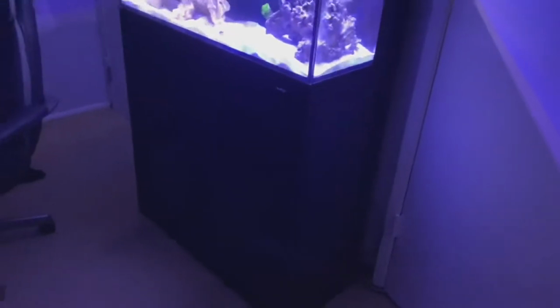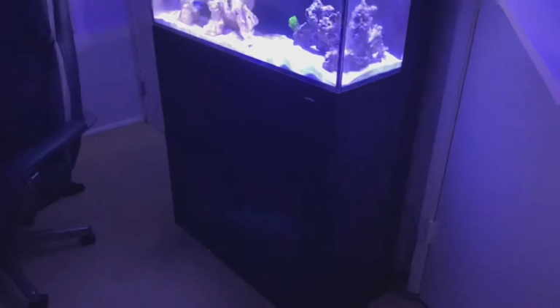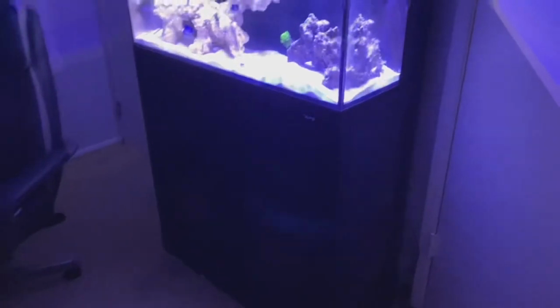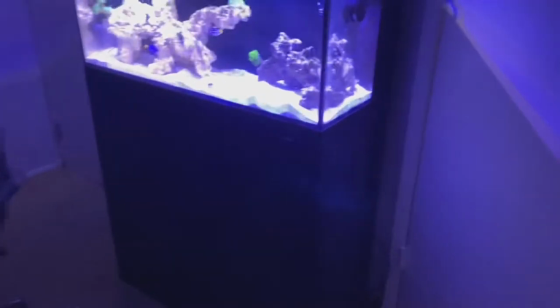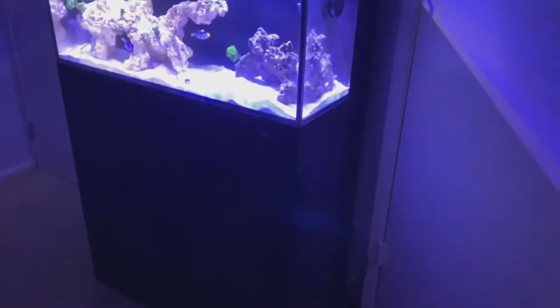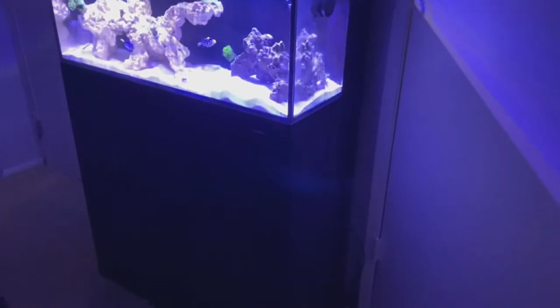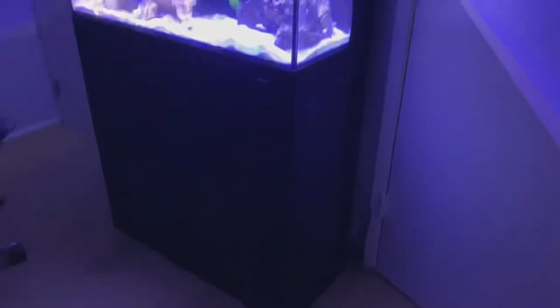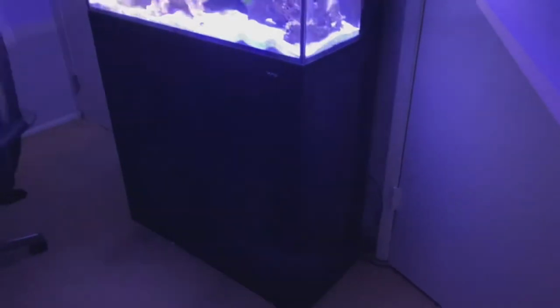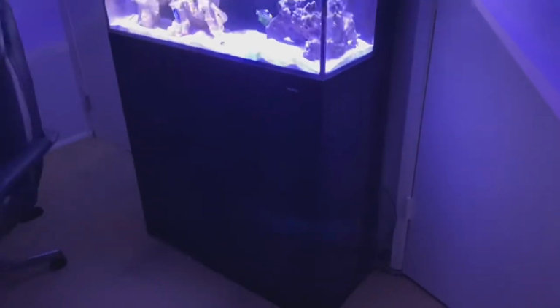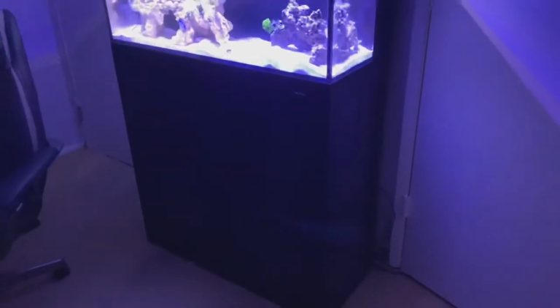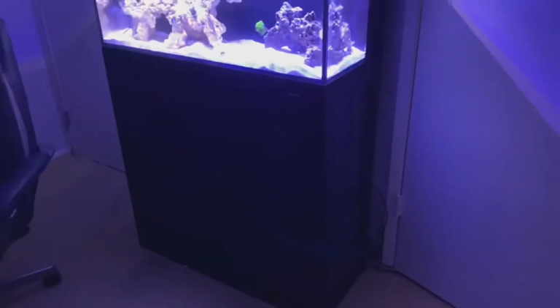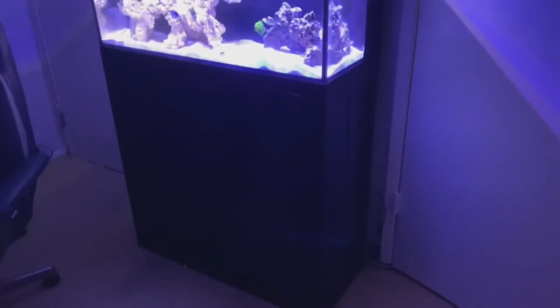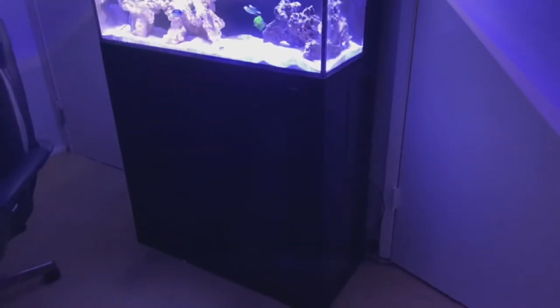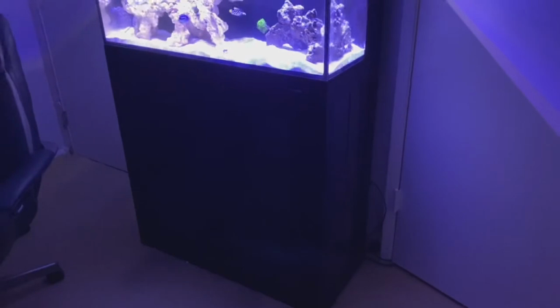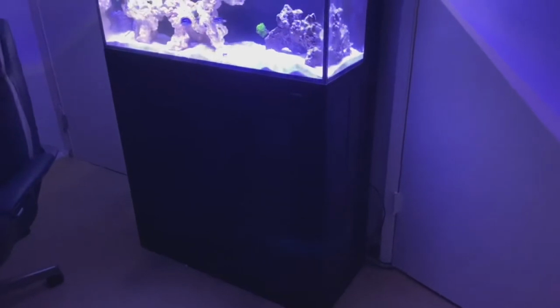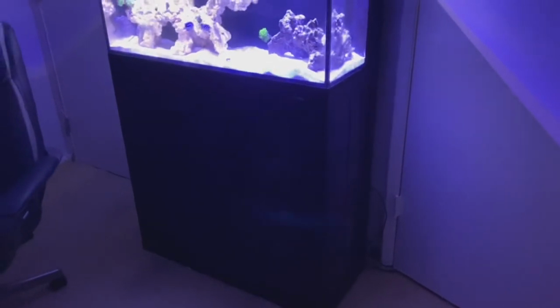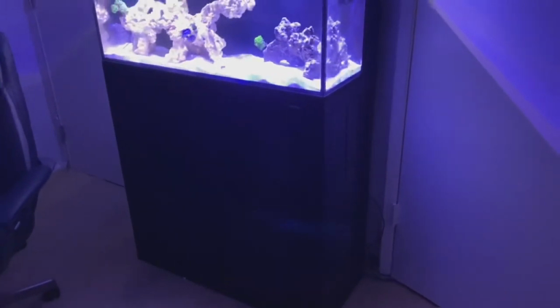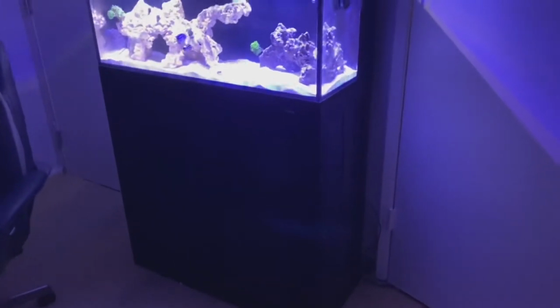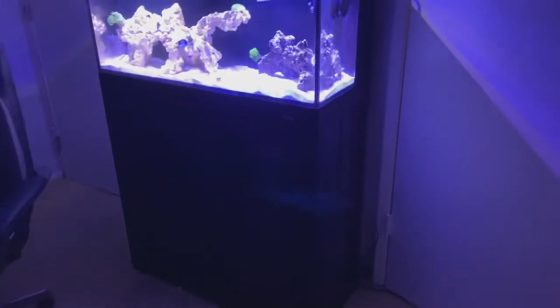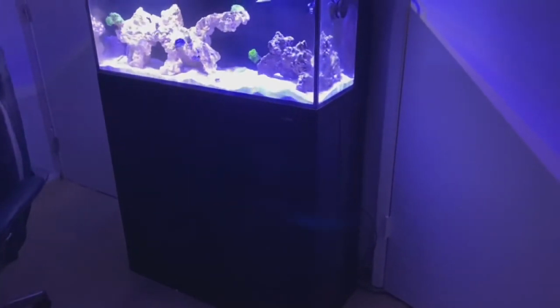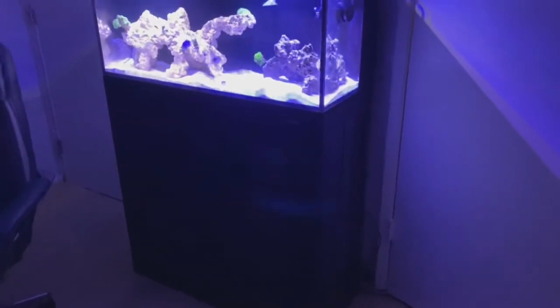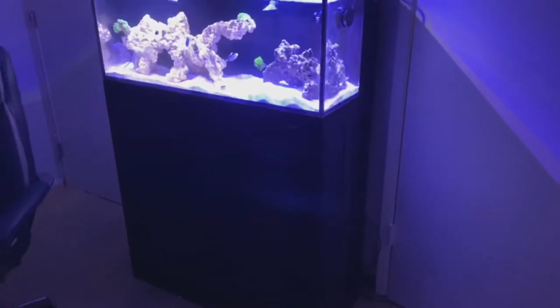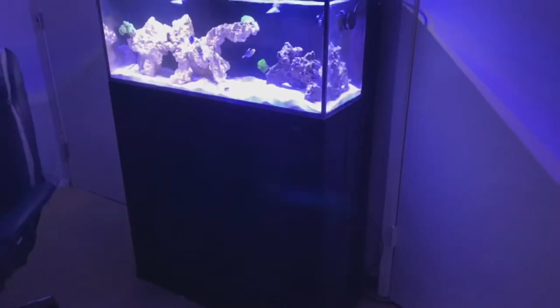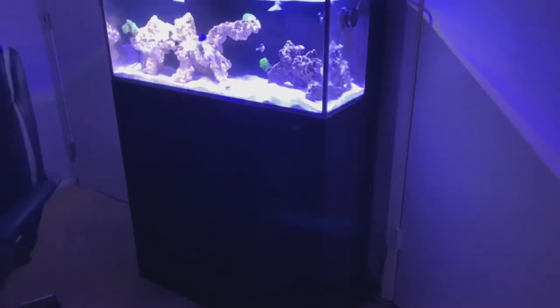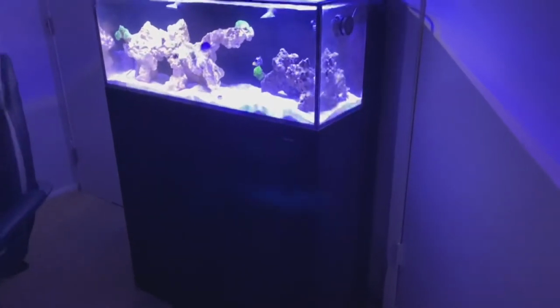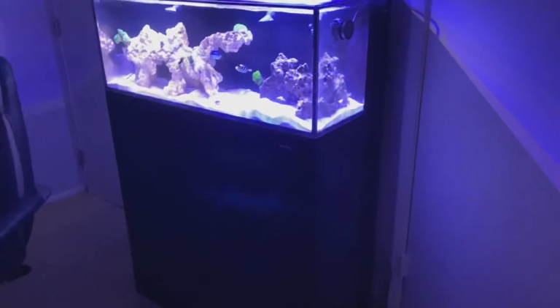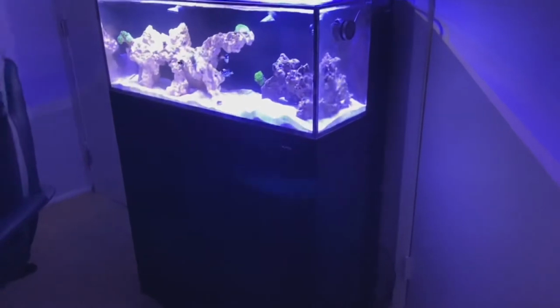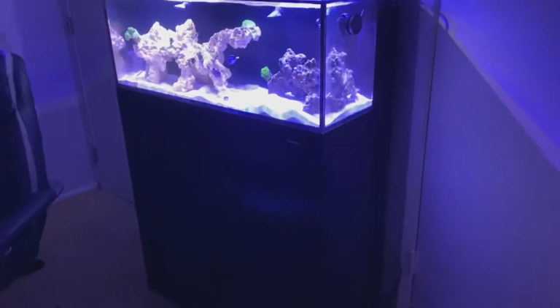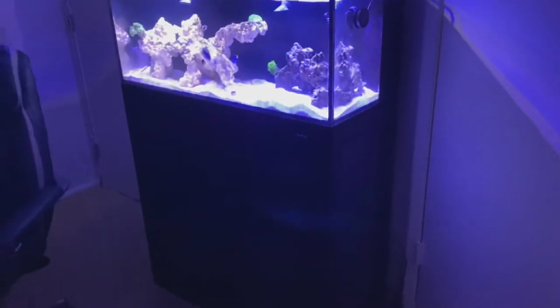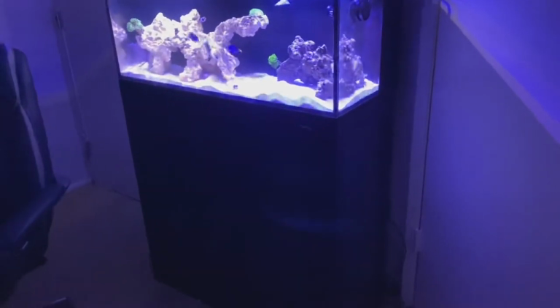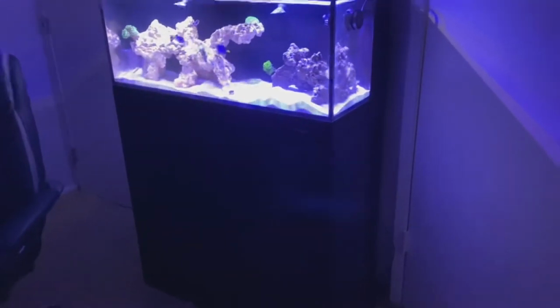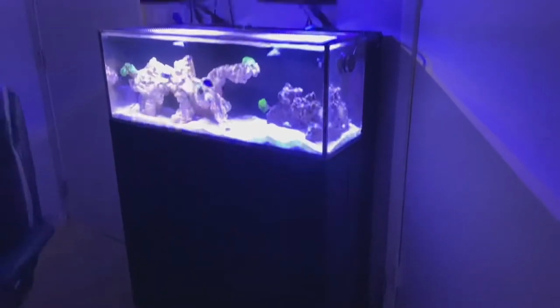This is going to be my dream build, so I wanted to make sure I got everything right. The stand was custom made for this tank — it cost more, but I think it'll be worth it in the long run.